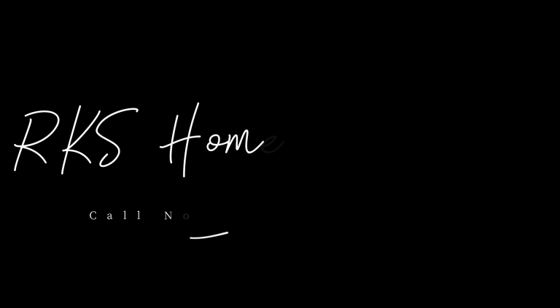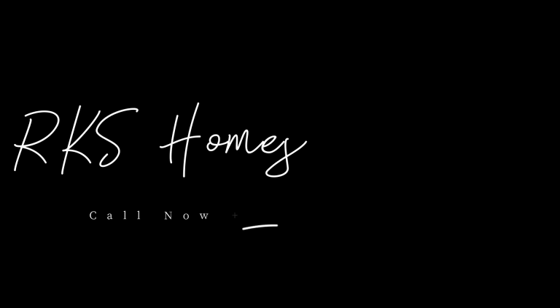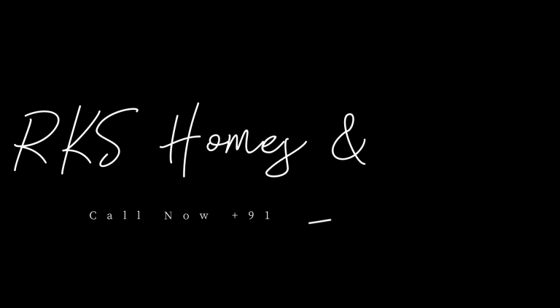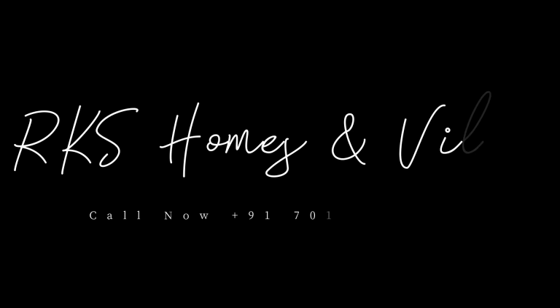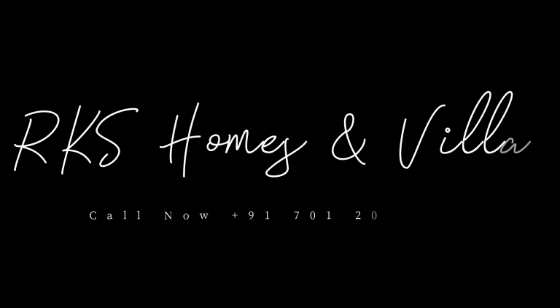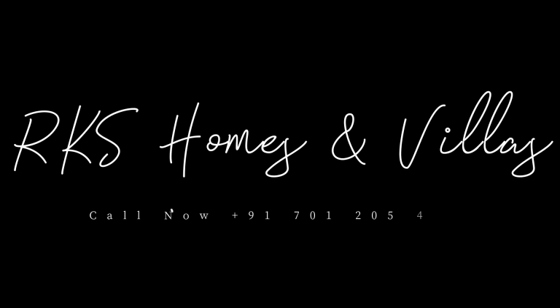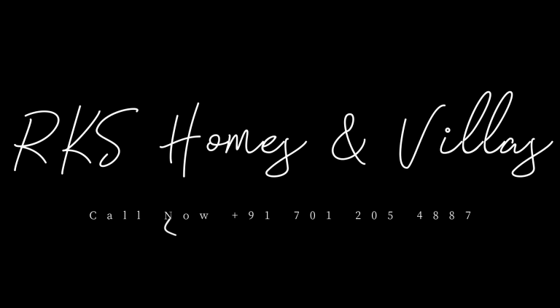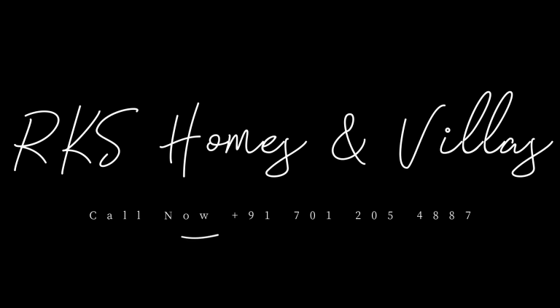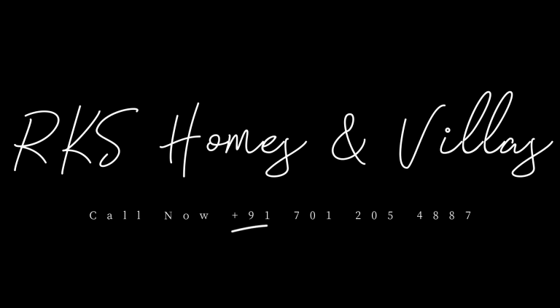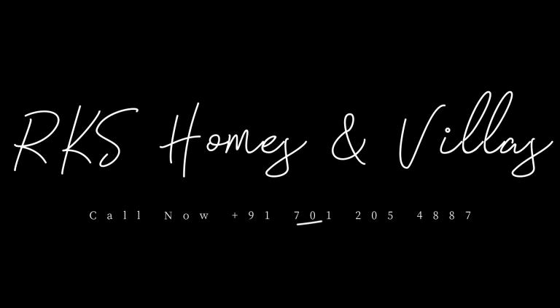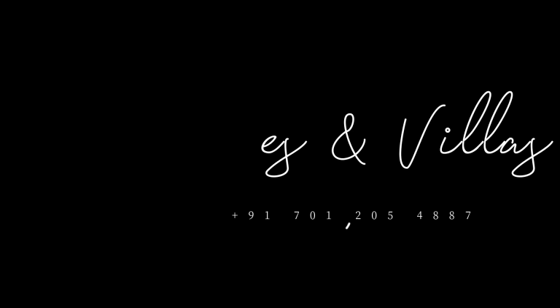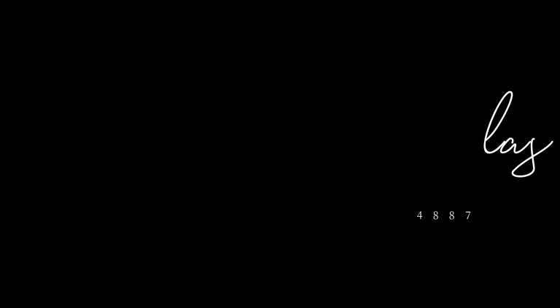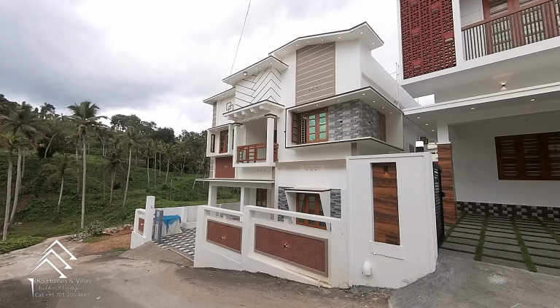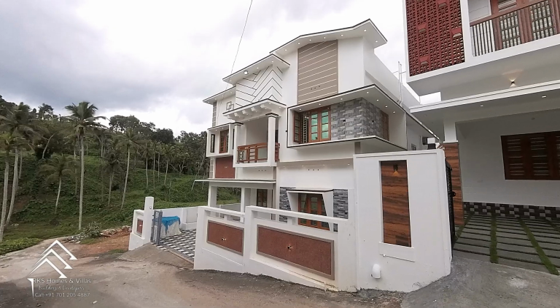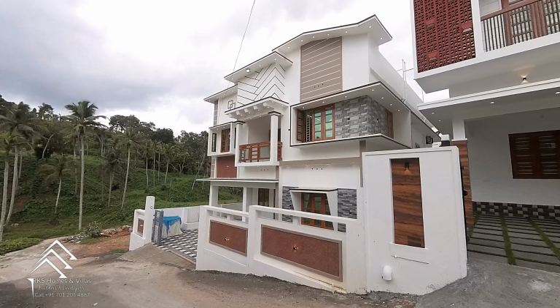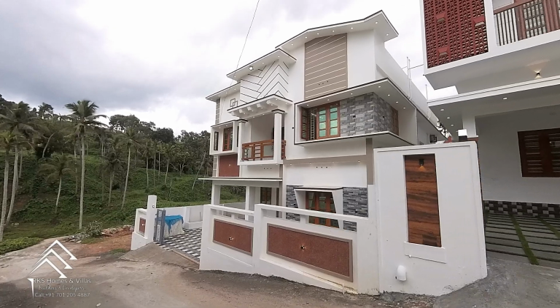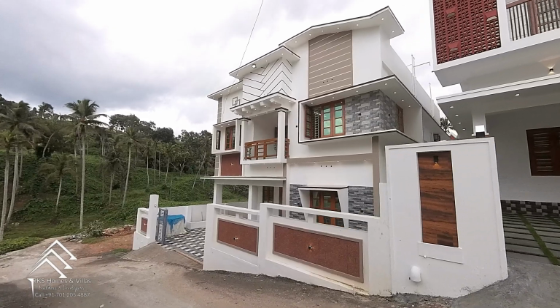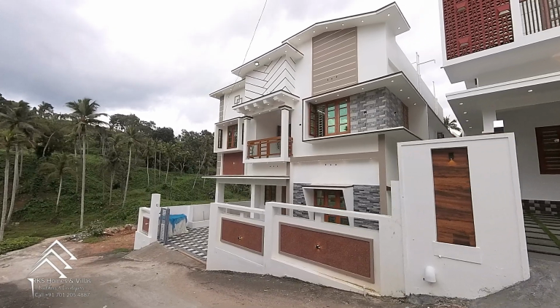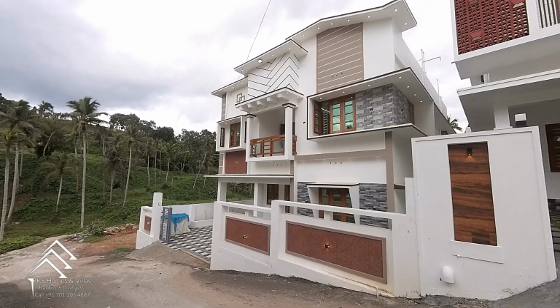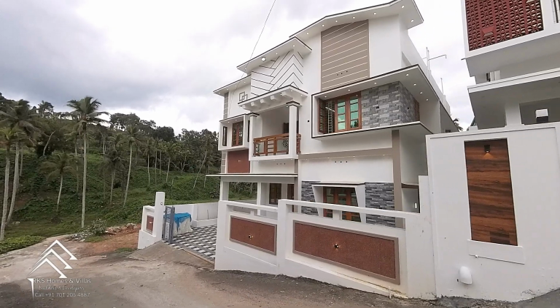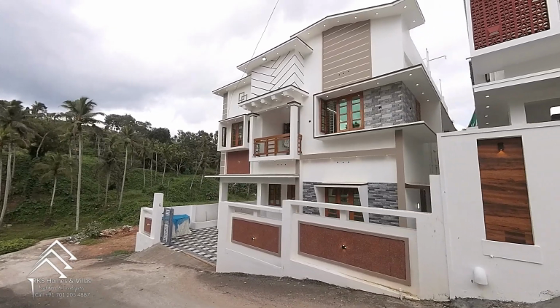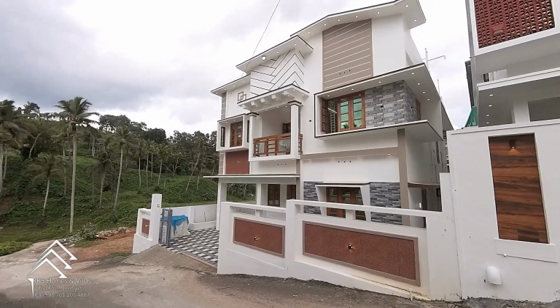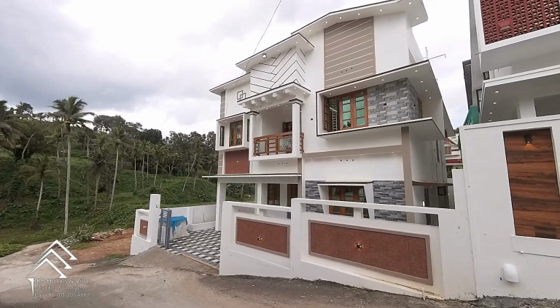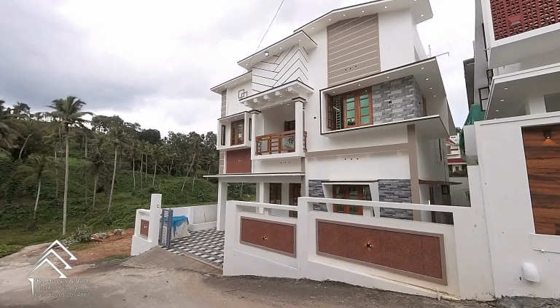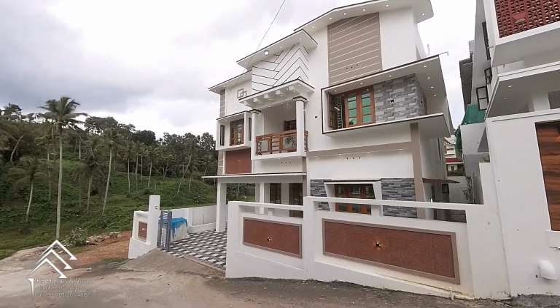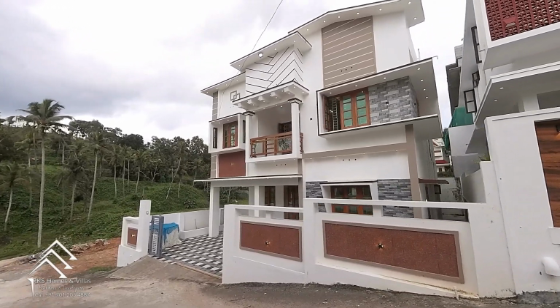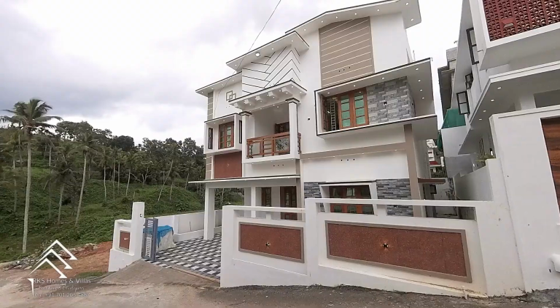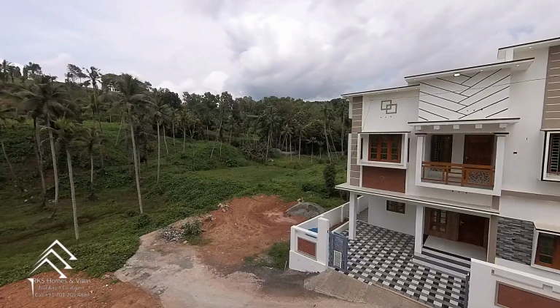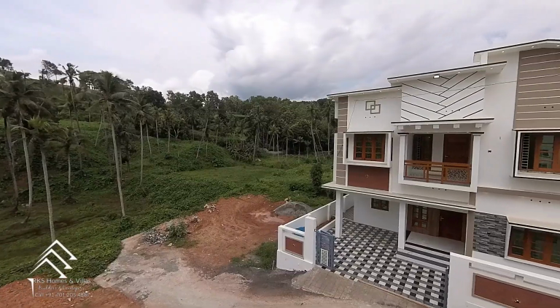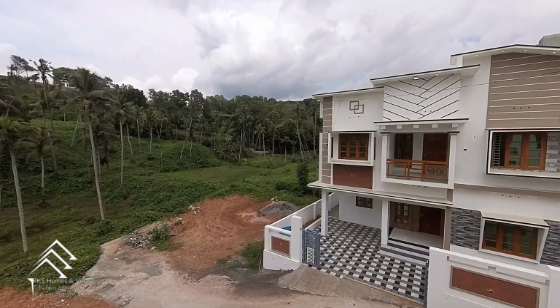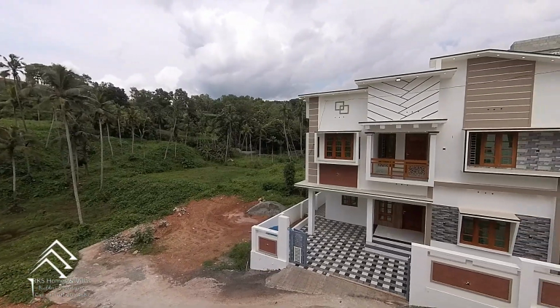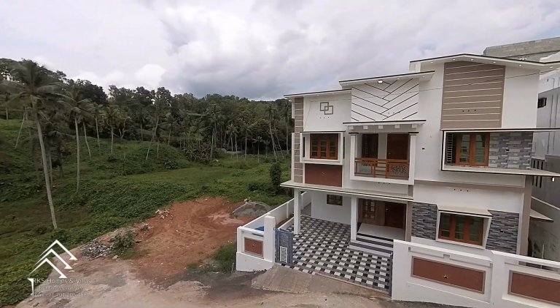Hello, Namaskaram! Welcome to RK's Homes Day. Welcome to the next video. You can share the details of the luxury IWR 5-bedroom house. You can share the standard IWR front elevation.